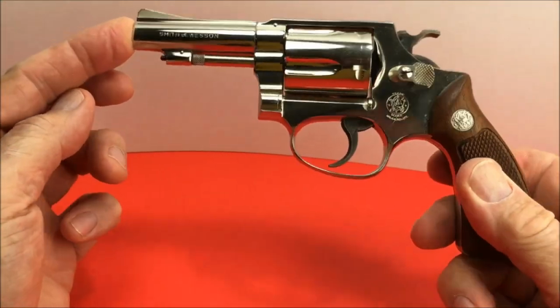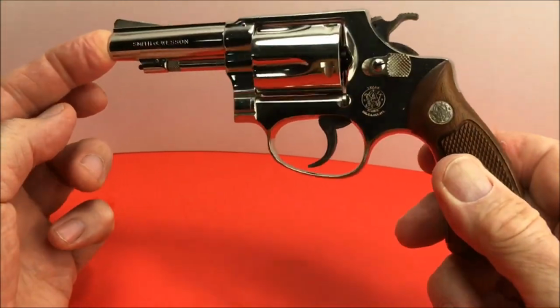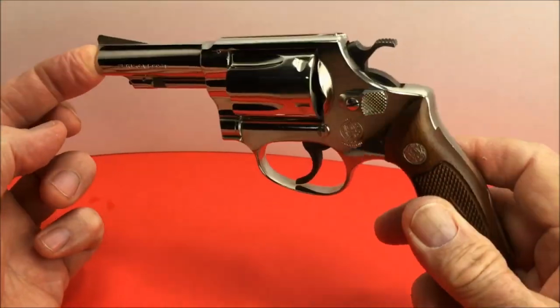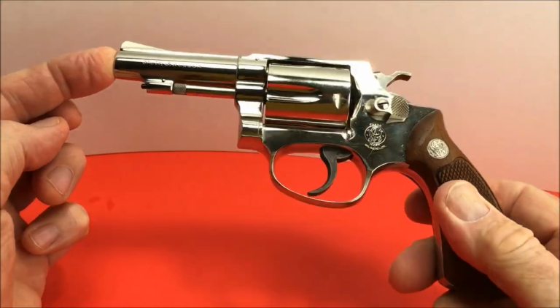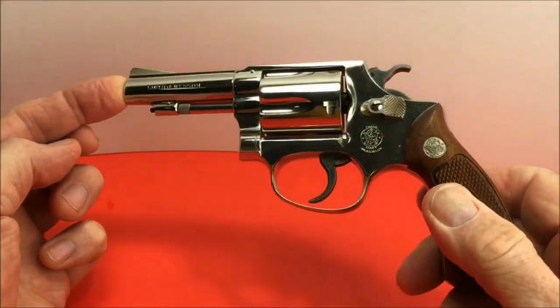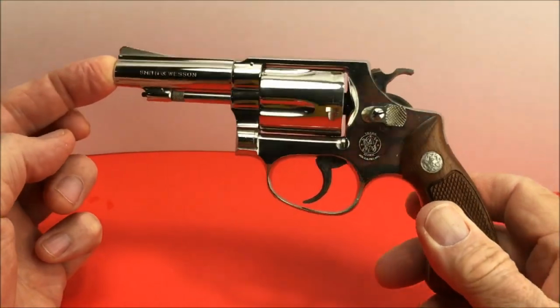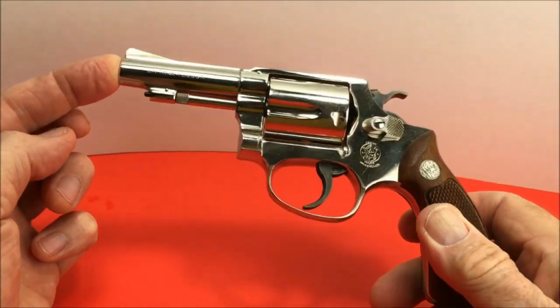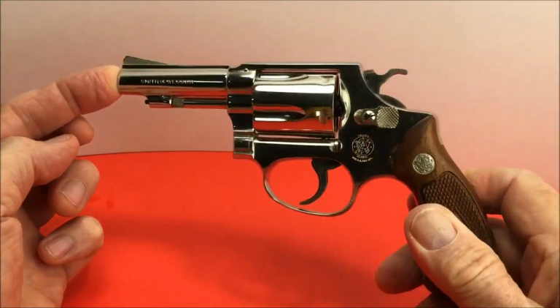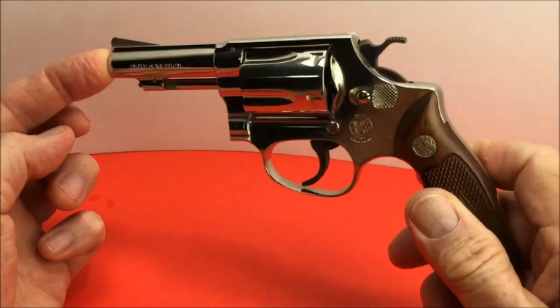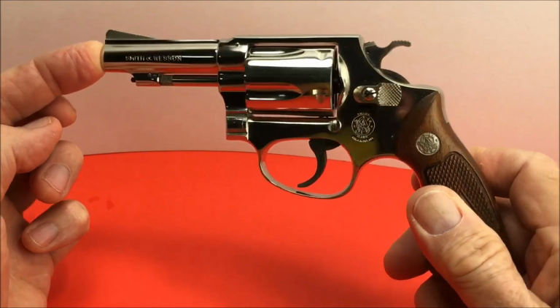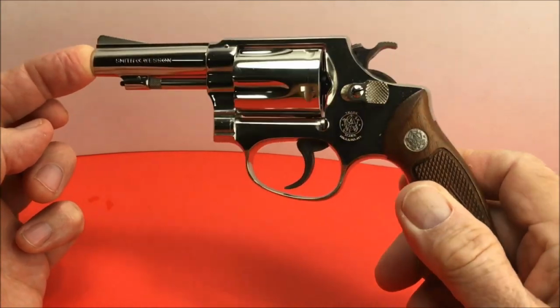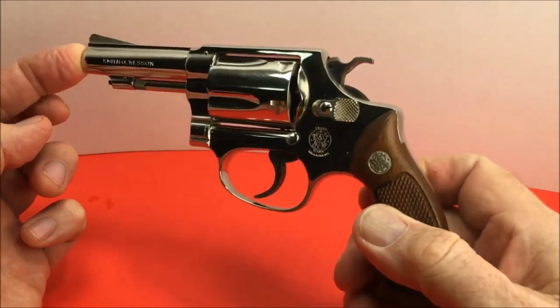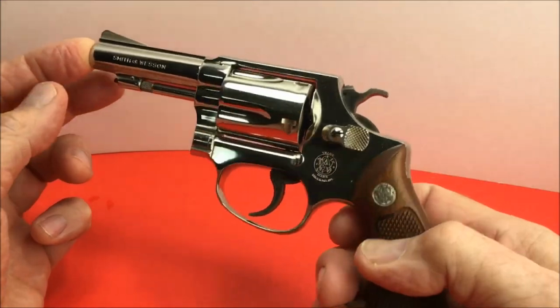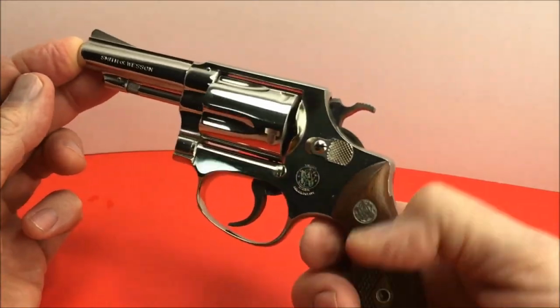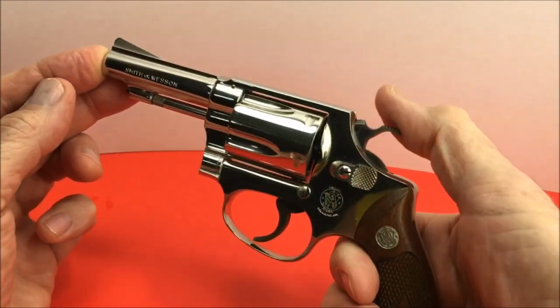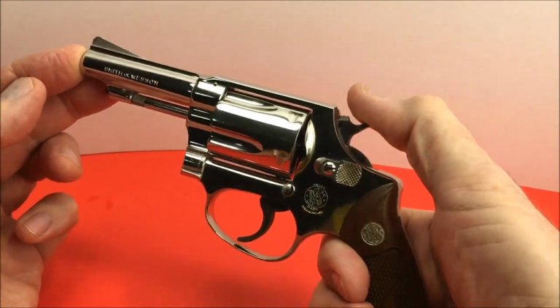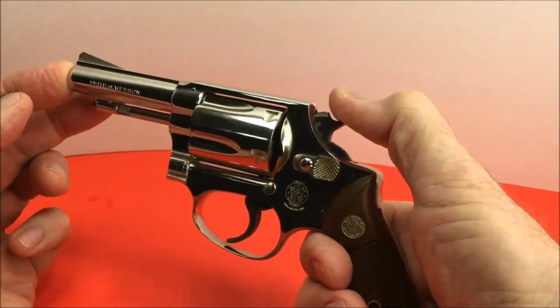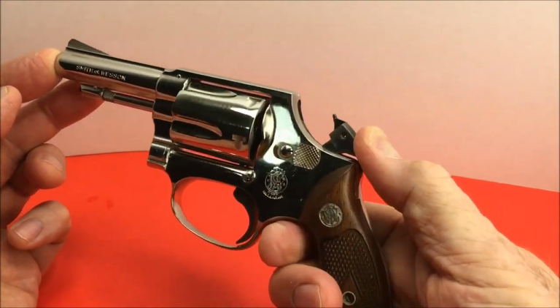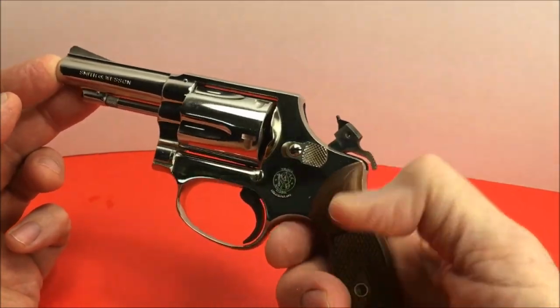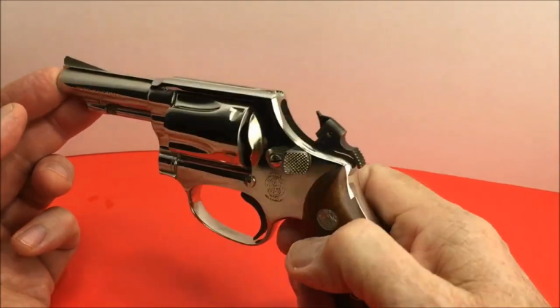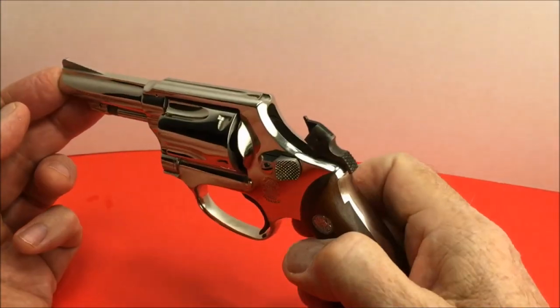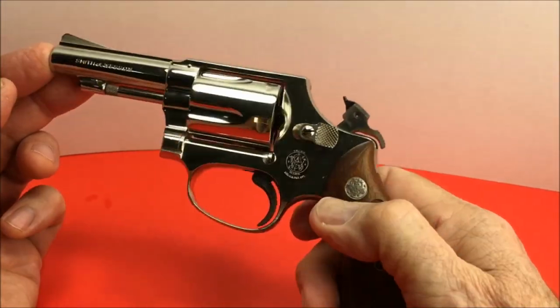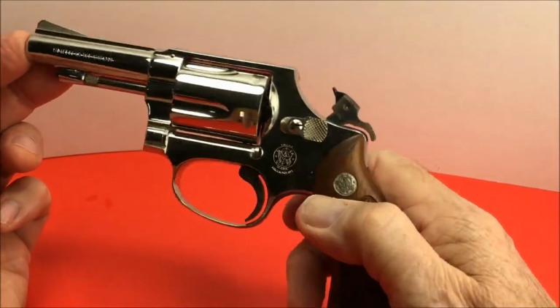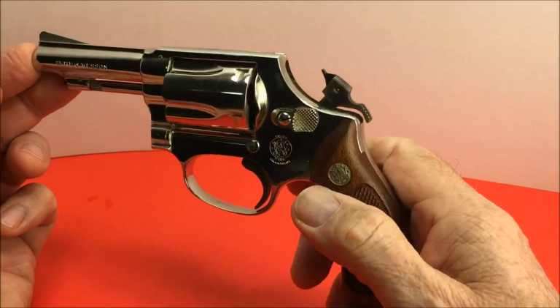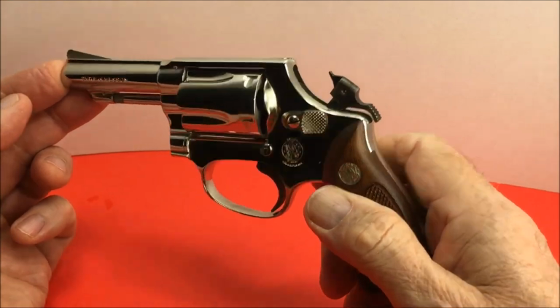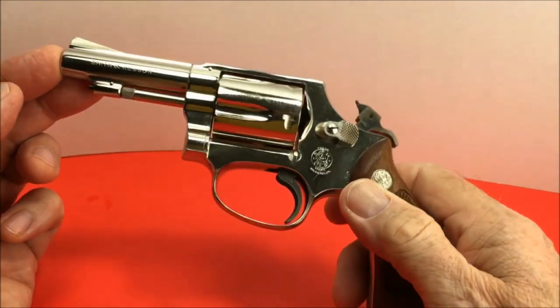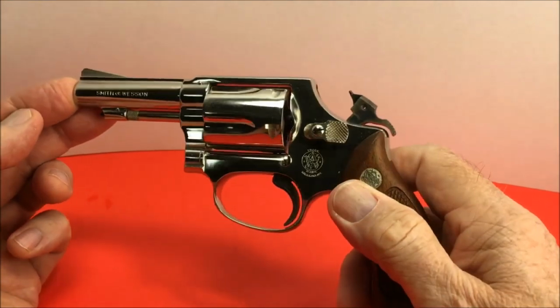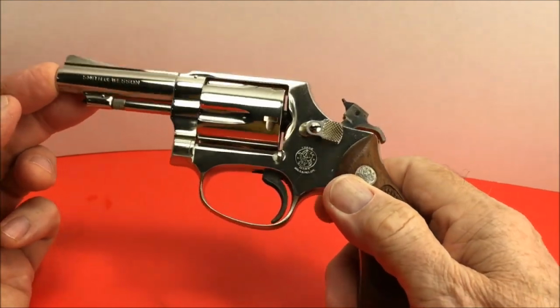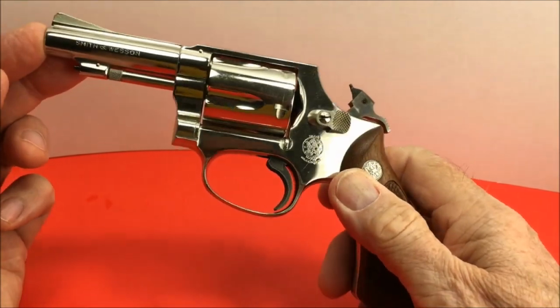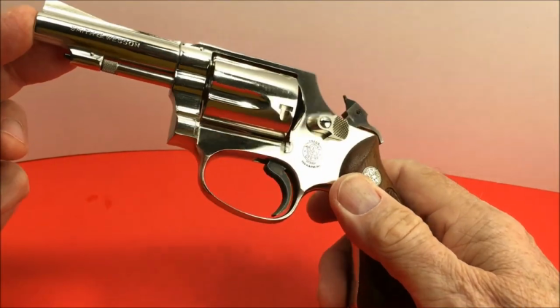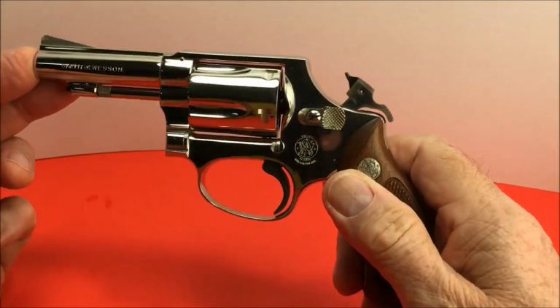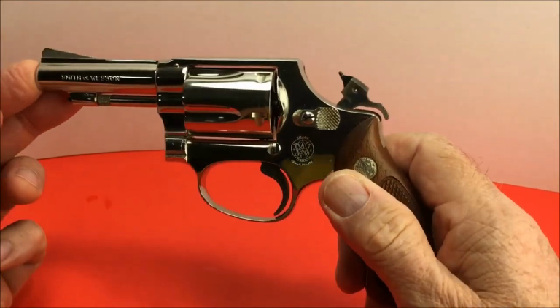I'm sorry Ruger, but you cannot touch Smith & Wesson's action. And Colt — the only thing good about Colt is when you pull the hammer back, oh it feels so good. The action is not that great, it's okay, but it's not like a Smithy.